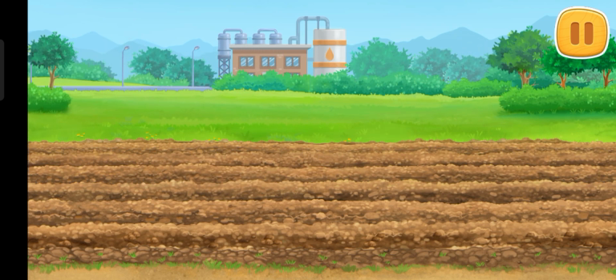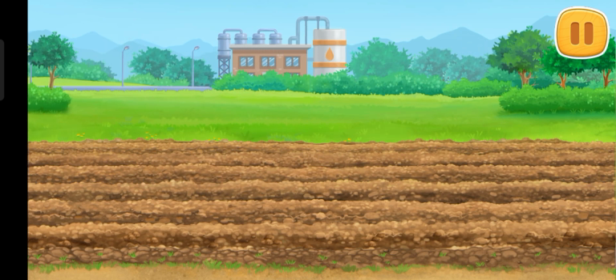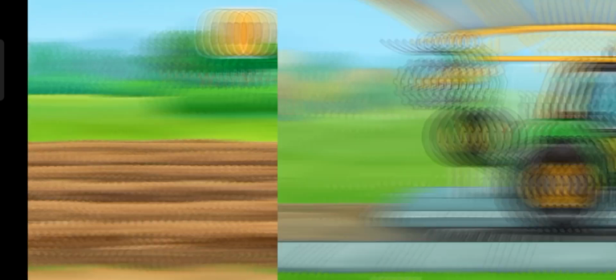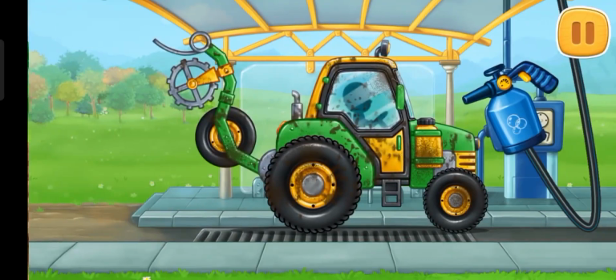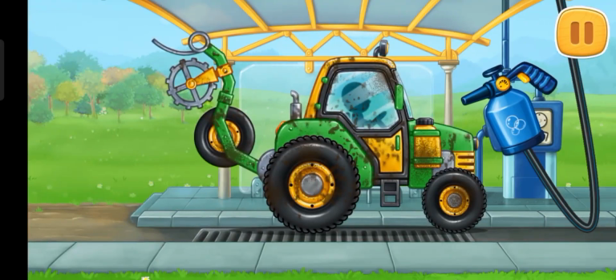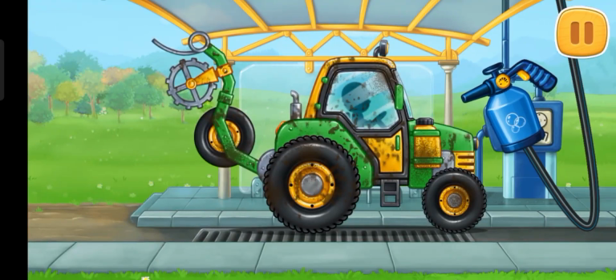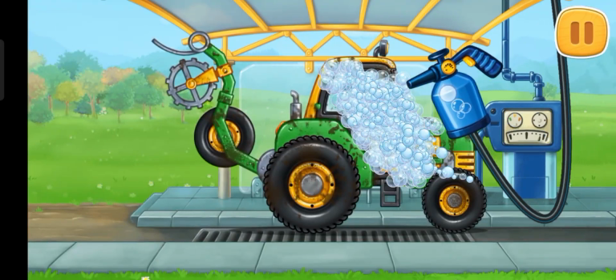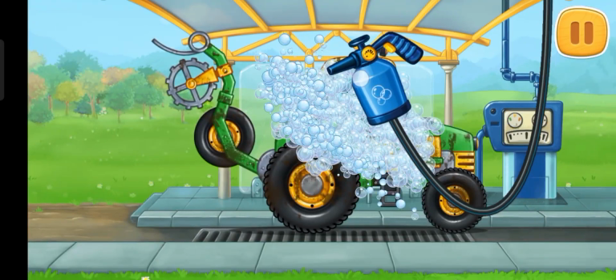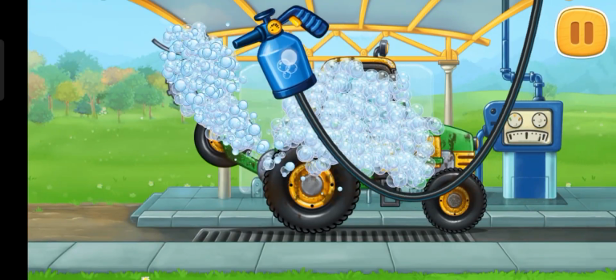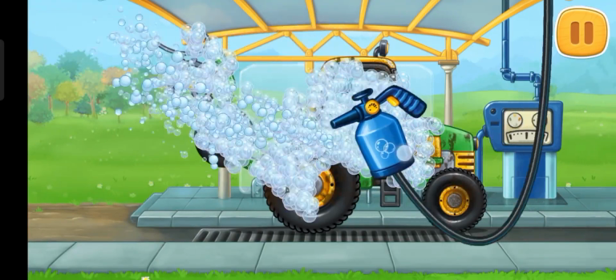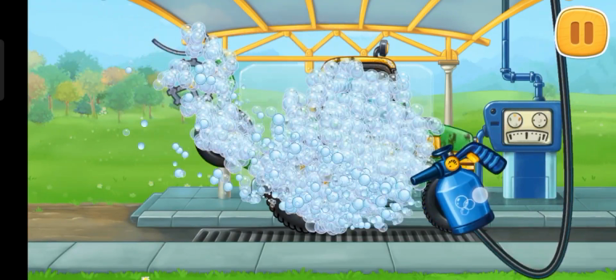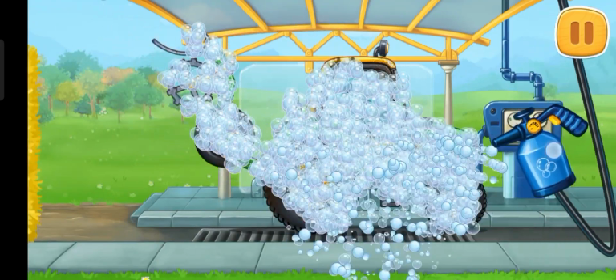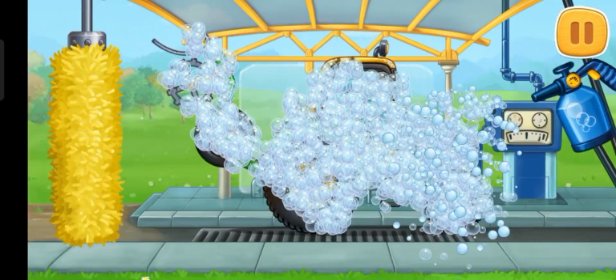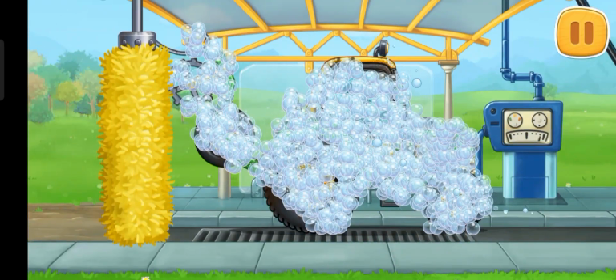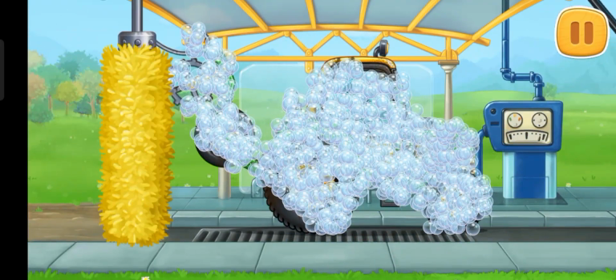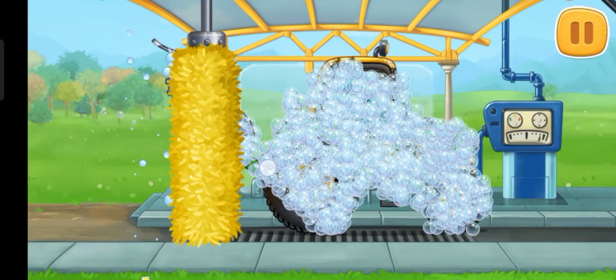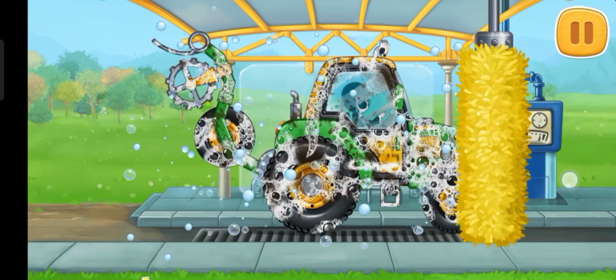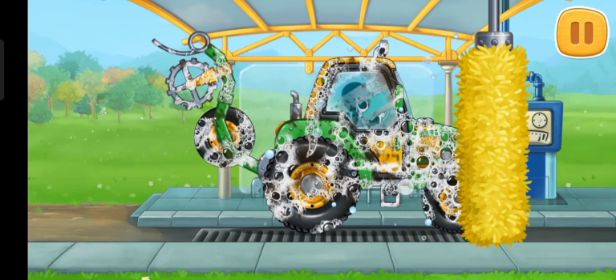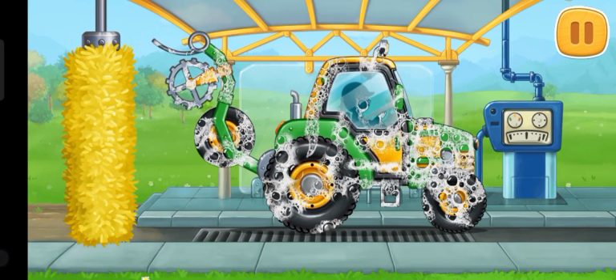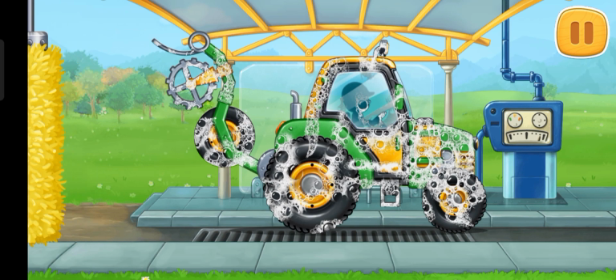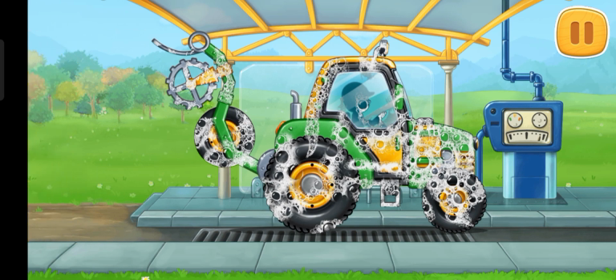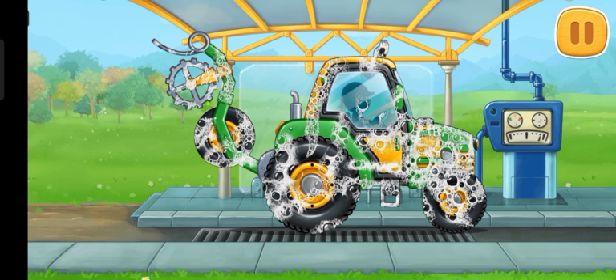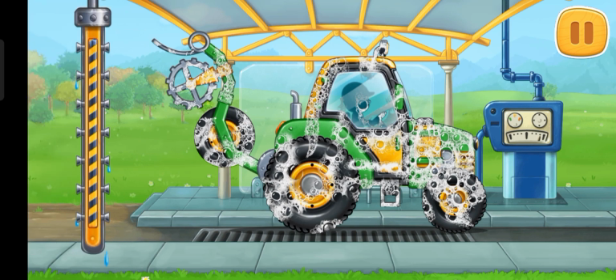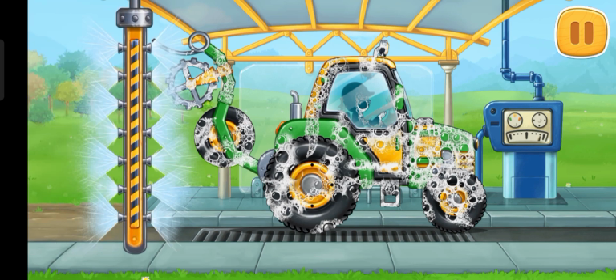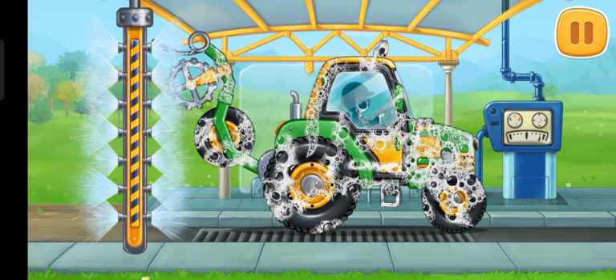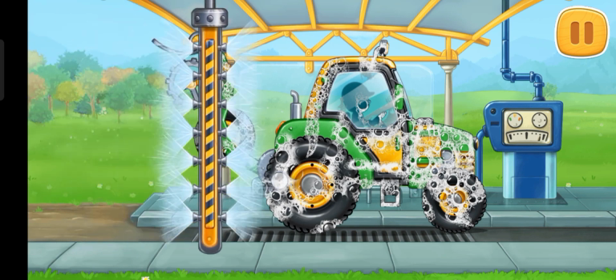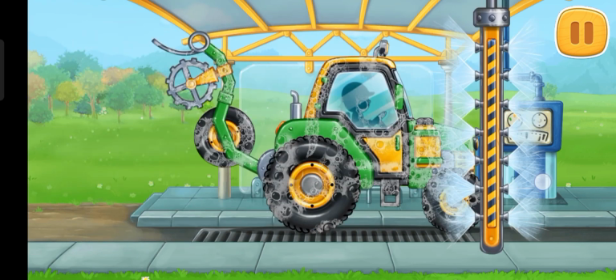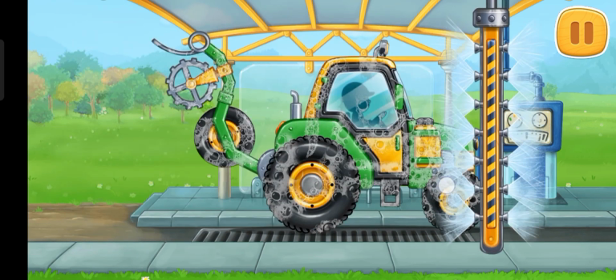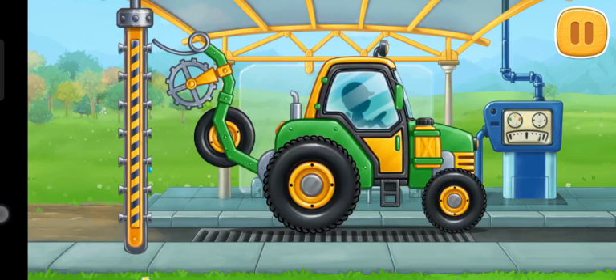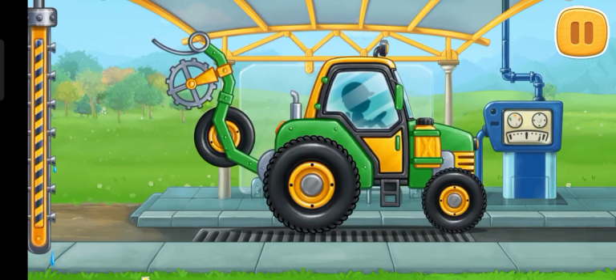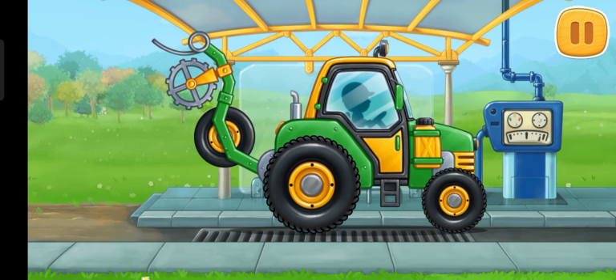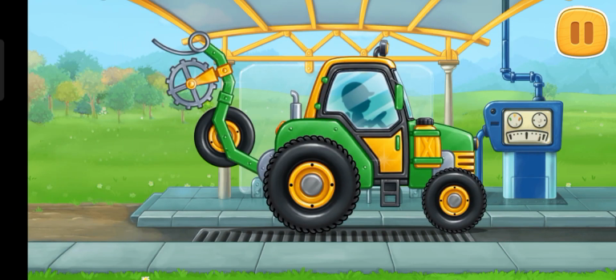Now let's wash the pre-sowing unit! Done!